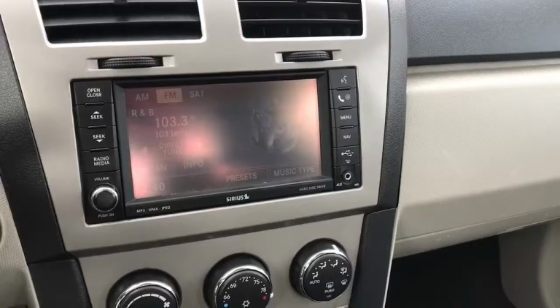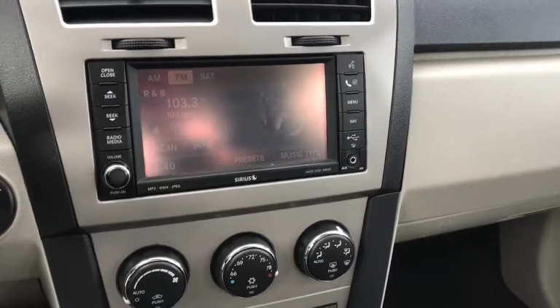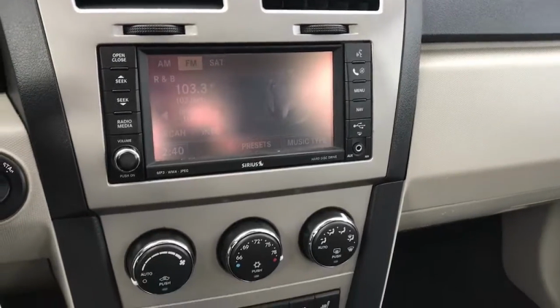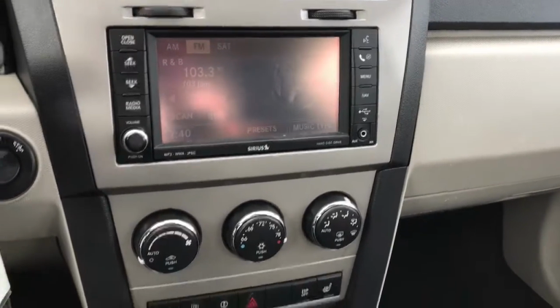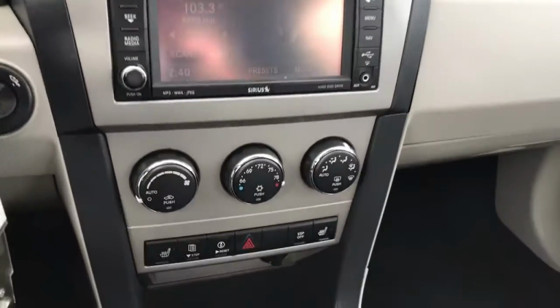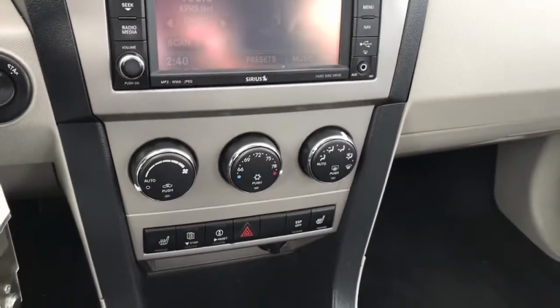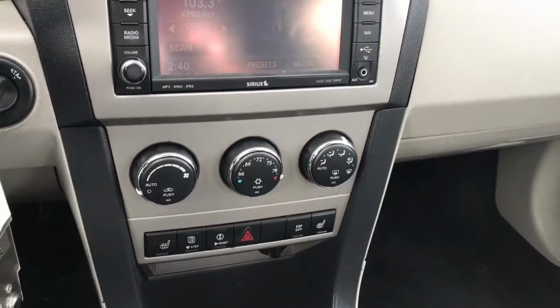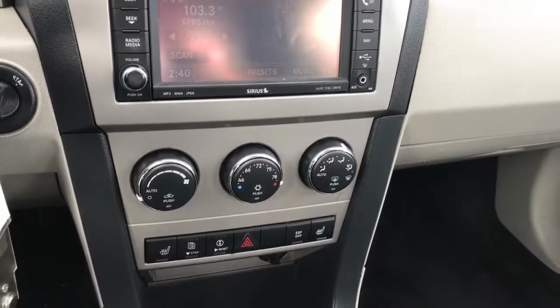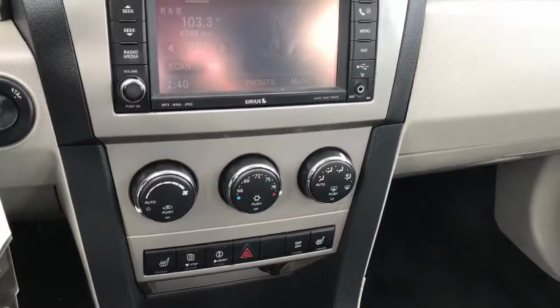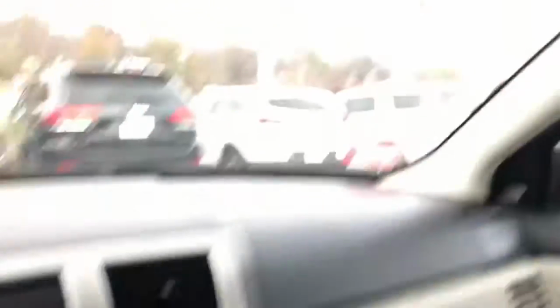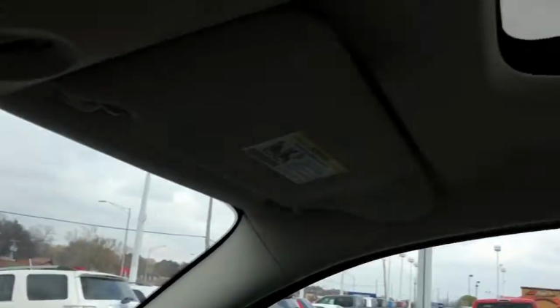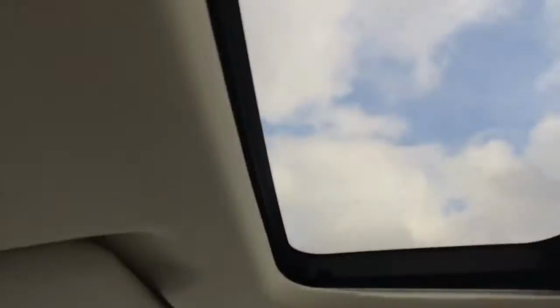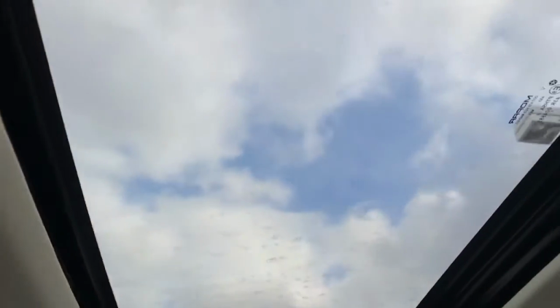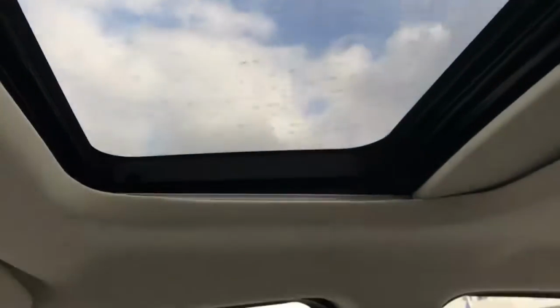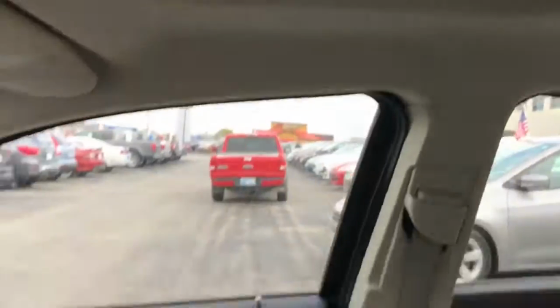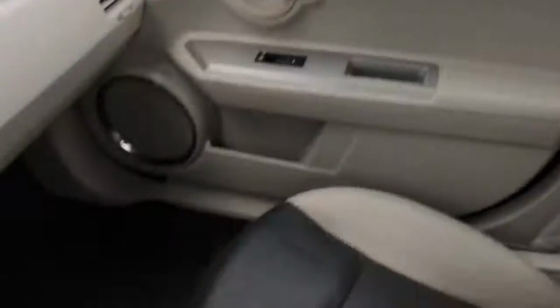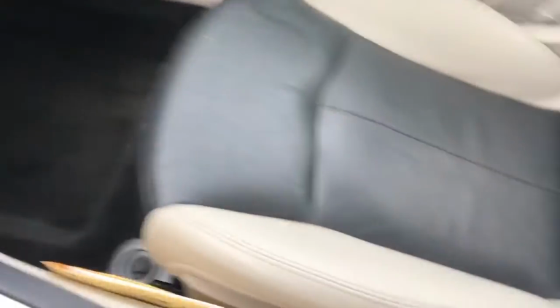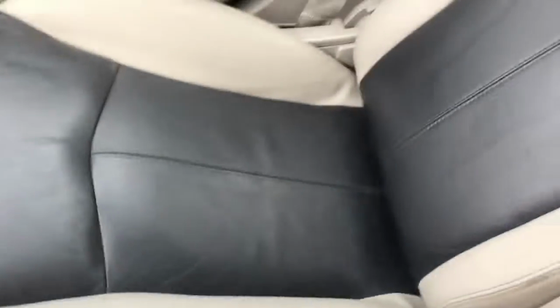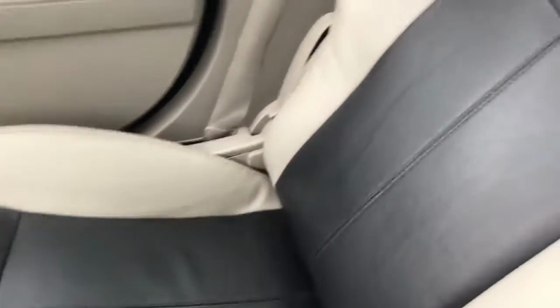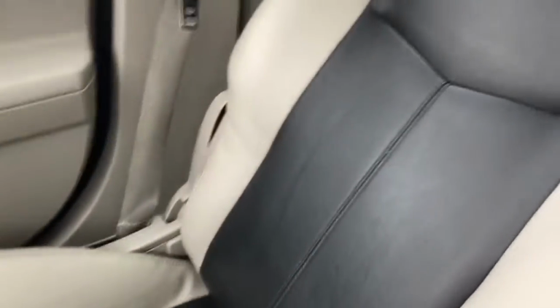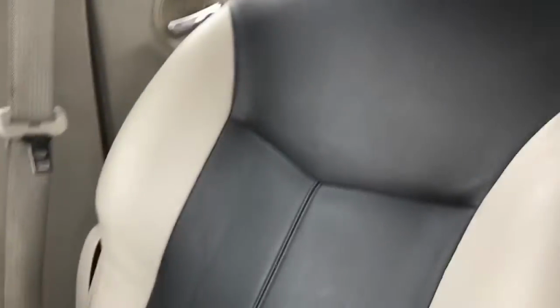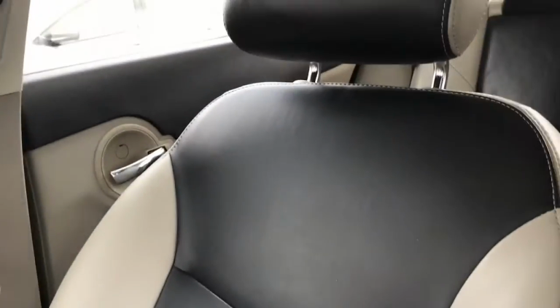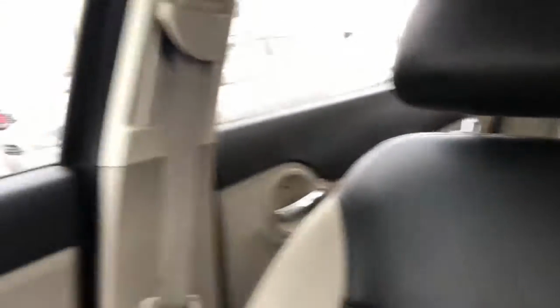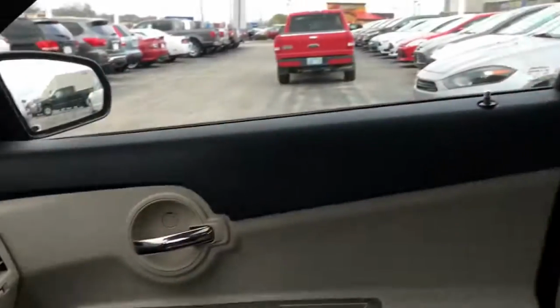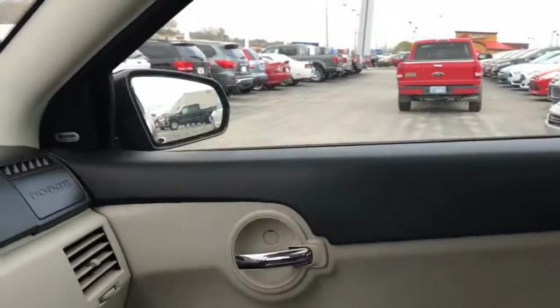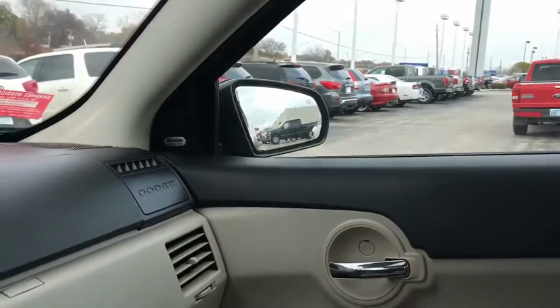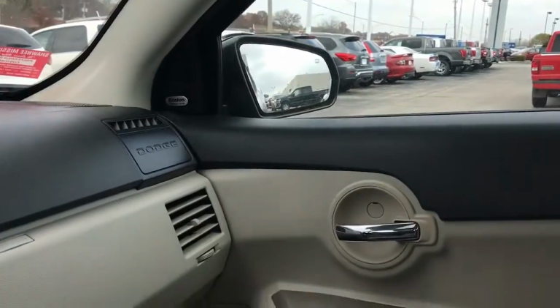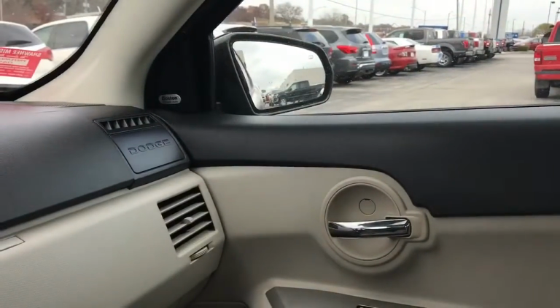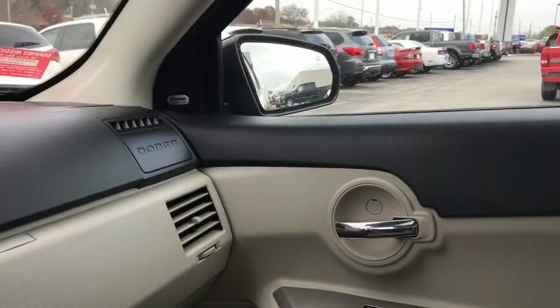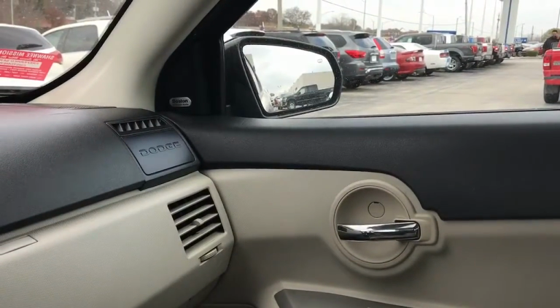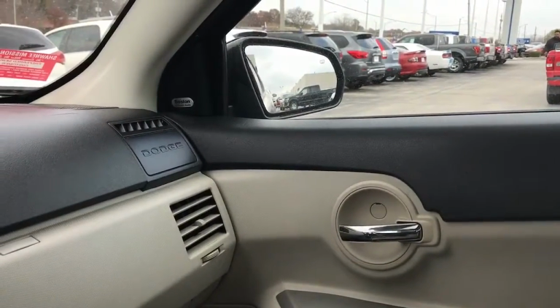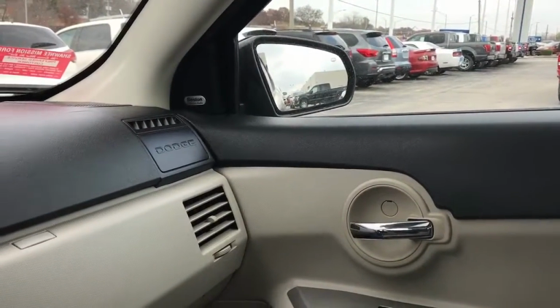You have your touch screen here on the inside, as well as heated seats and the sunroof option. As you can tell, the interior is in very good condition. It also has the premium Boston Acoustics sound system.